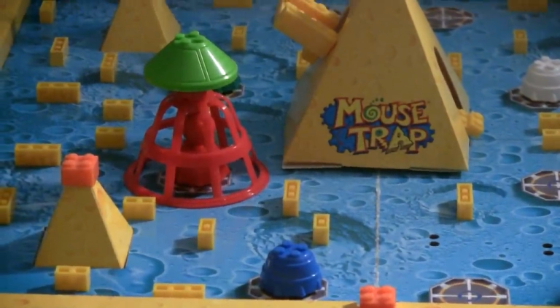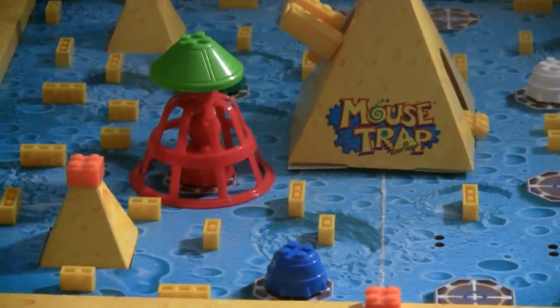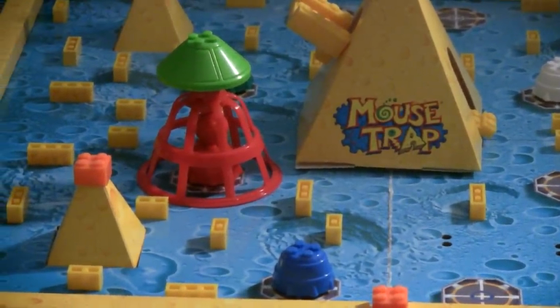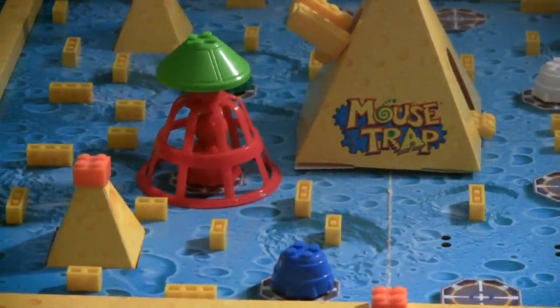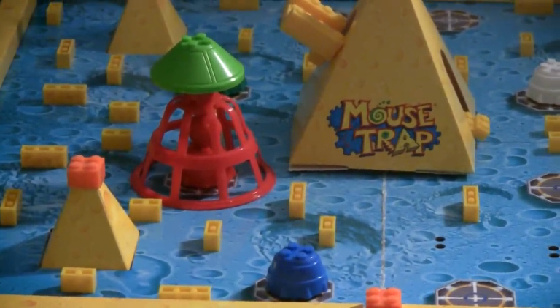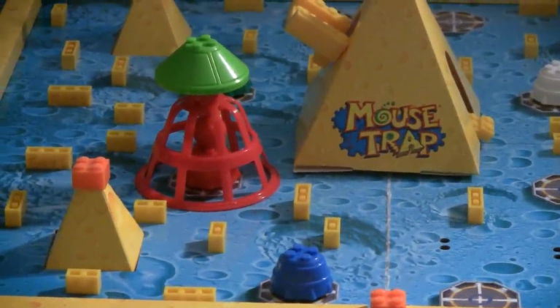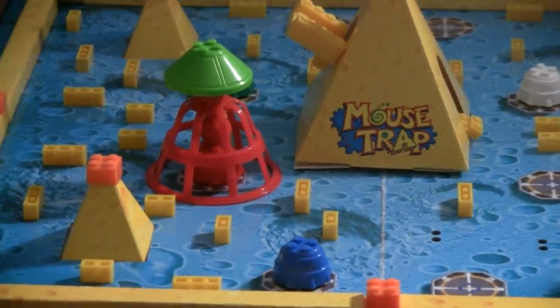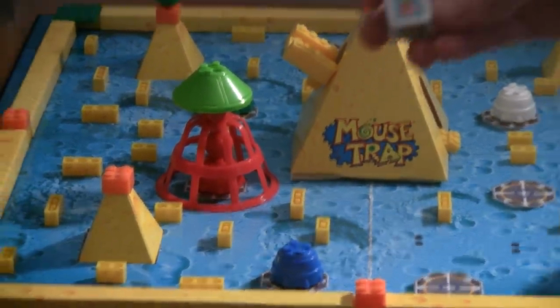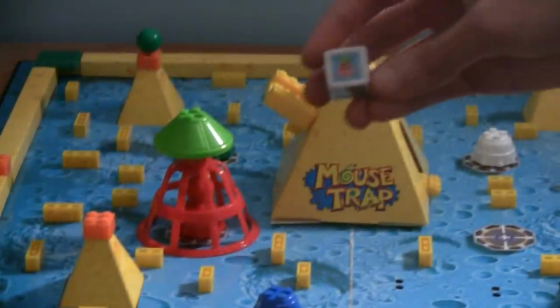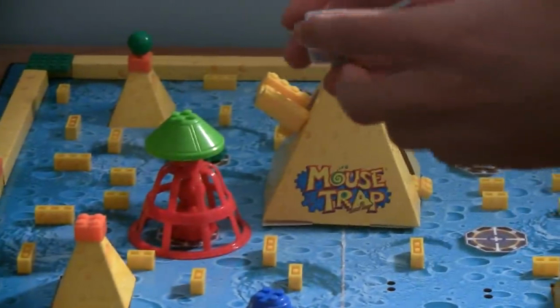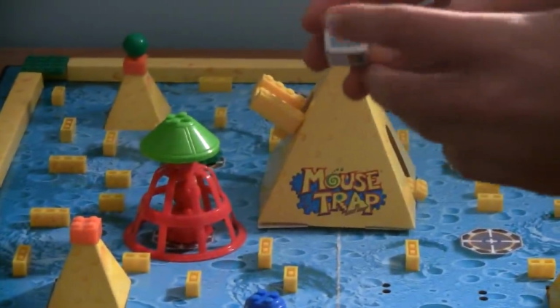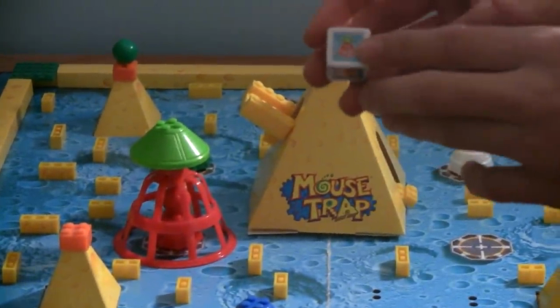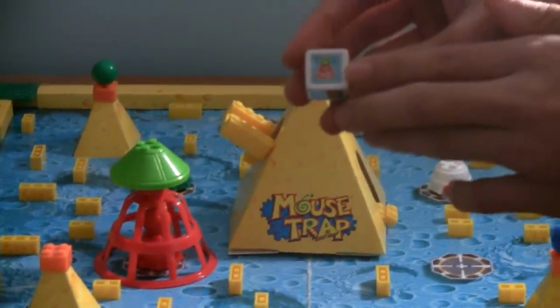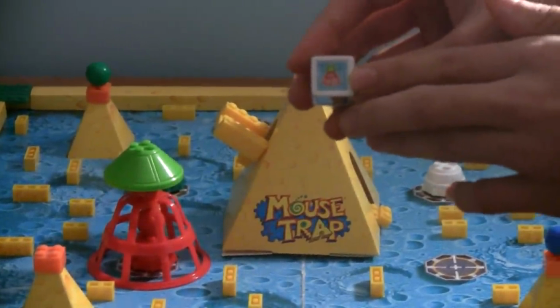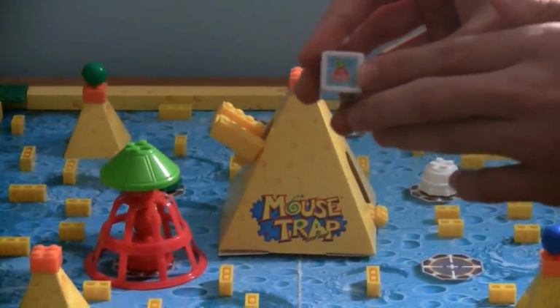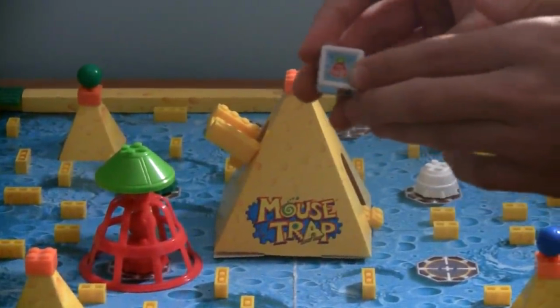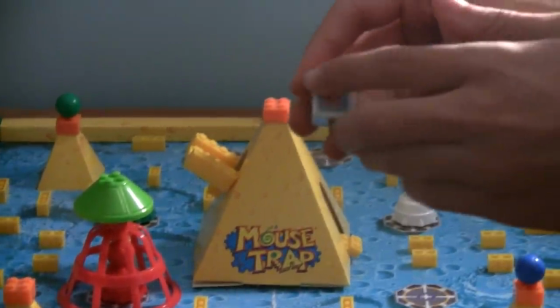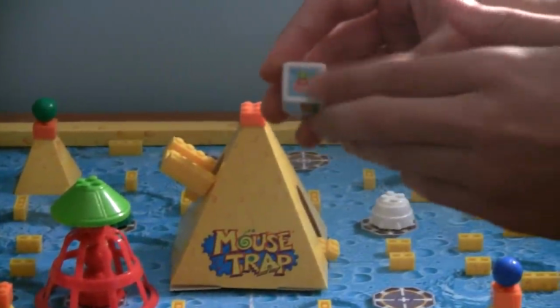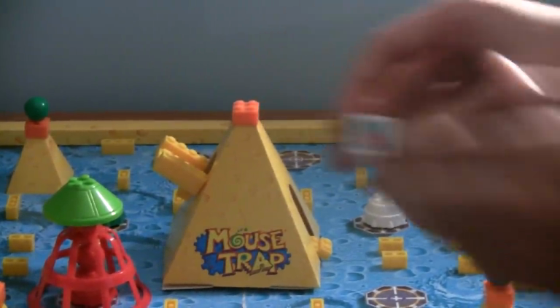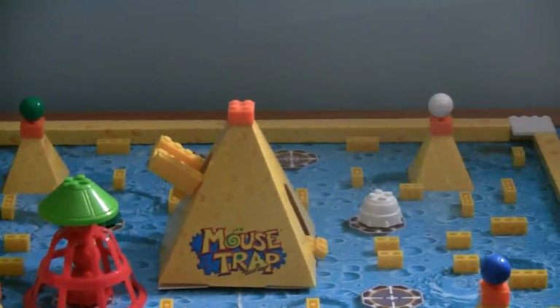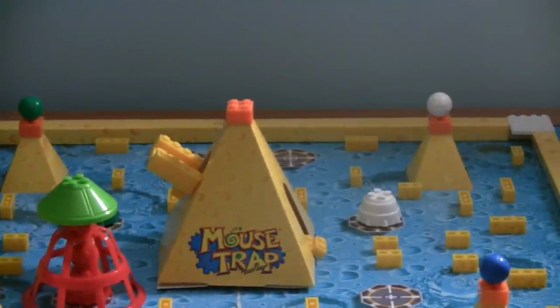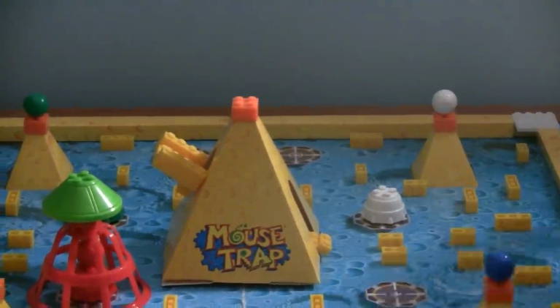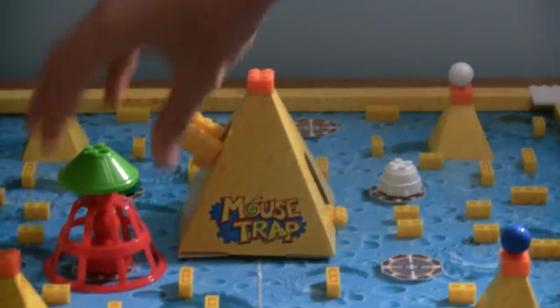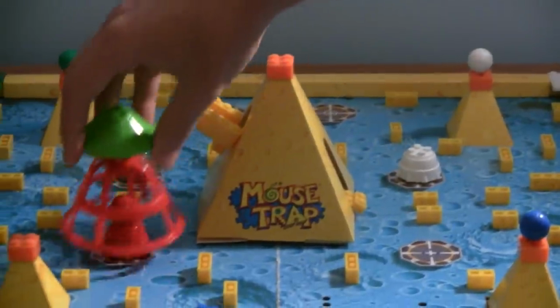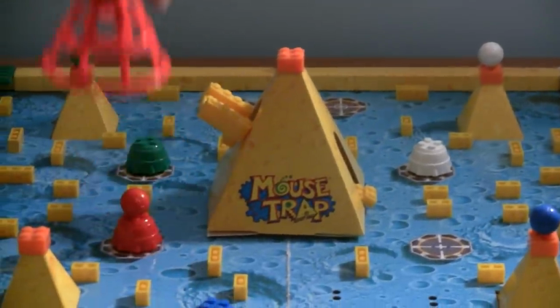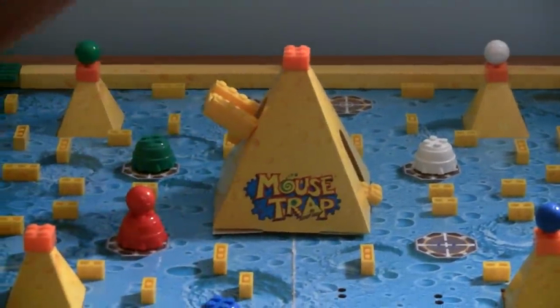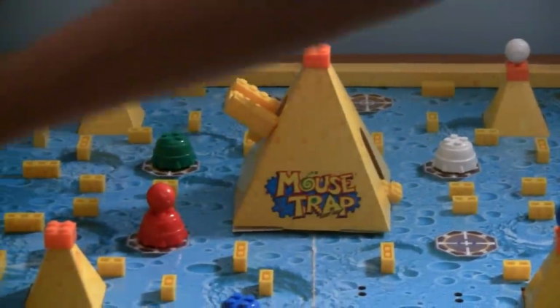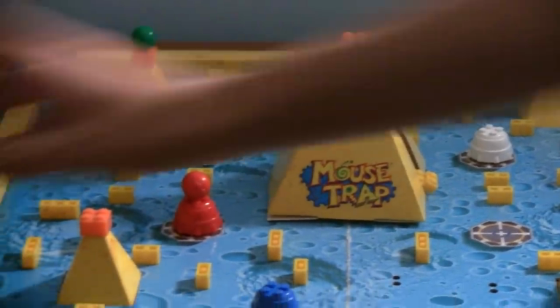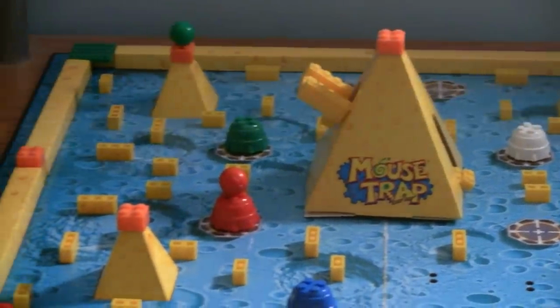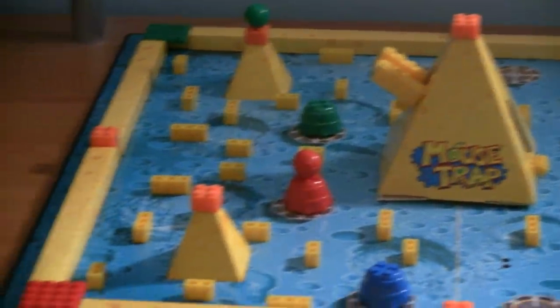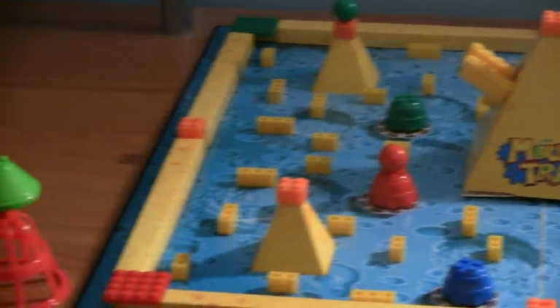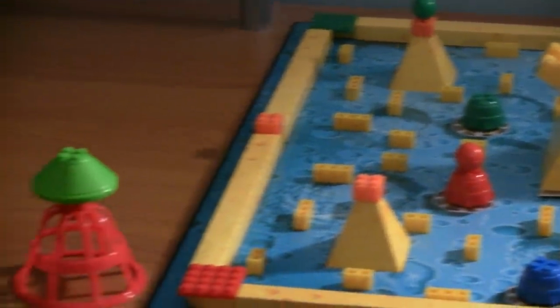Now, if you're wondering how do I get out of this — all you have to do is land on the mousetrap die, and you can just take out the mousetrap and set it aside, and that's your turn.